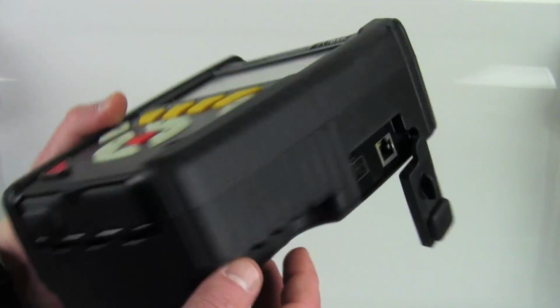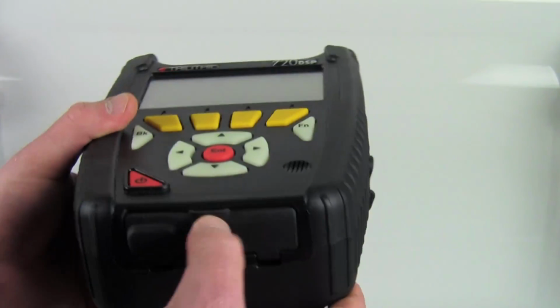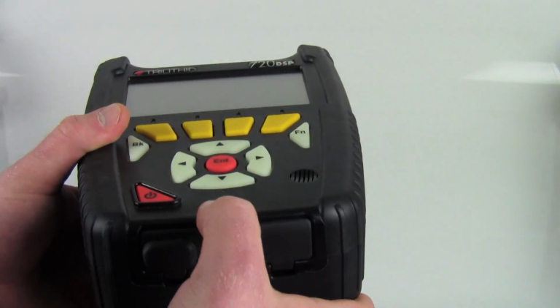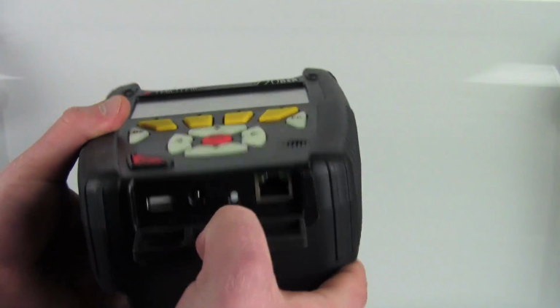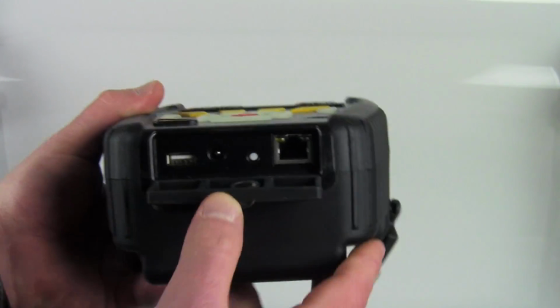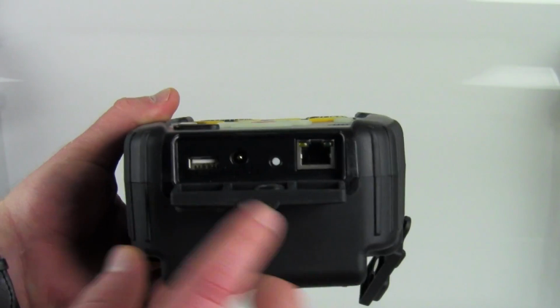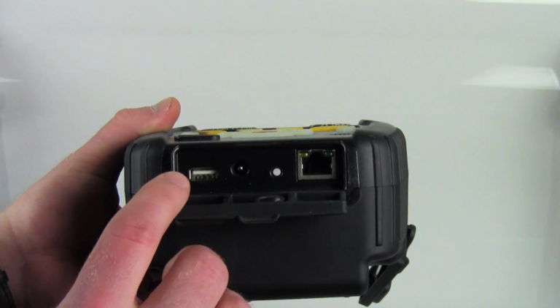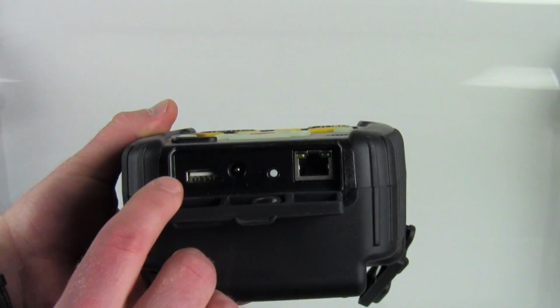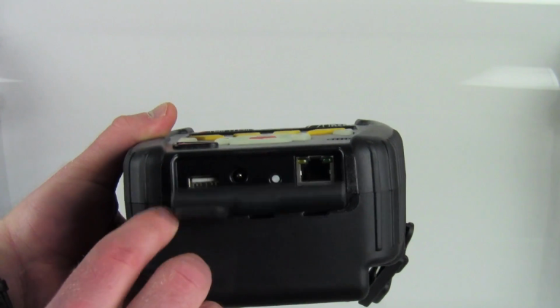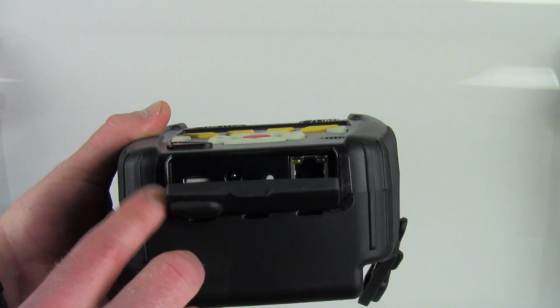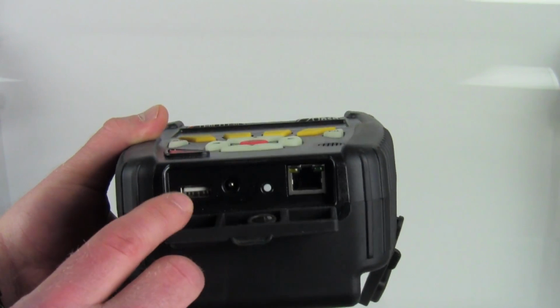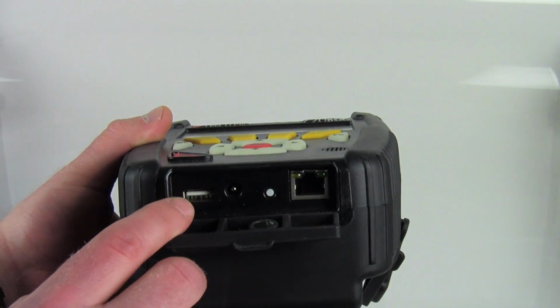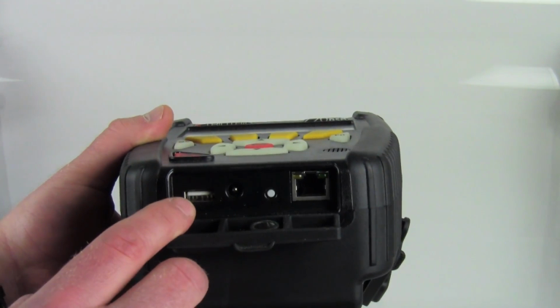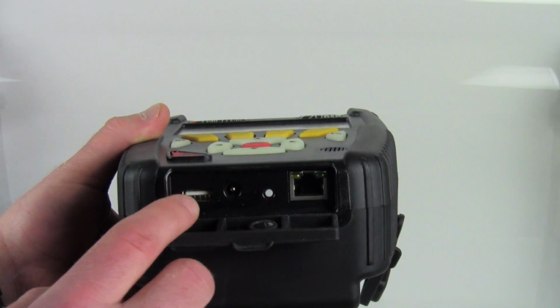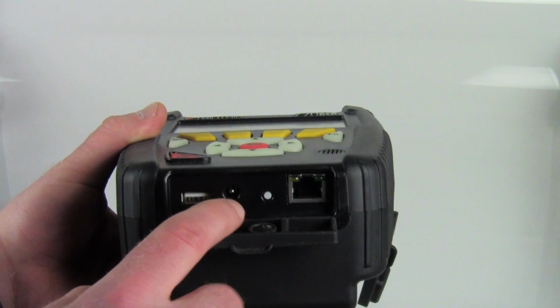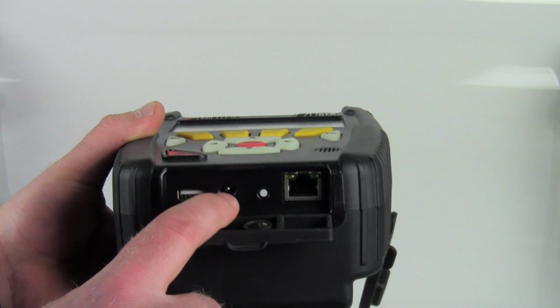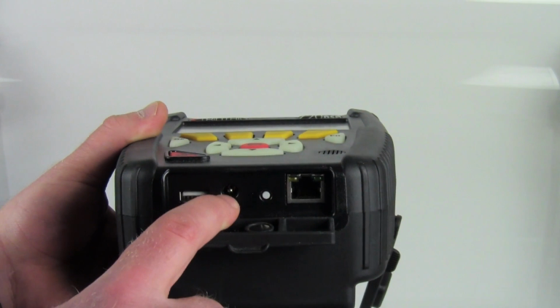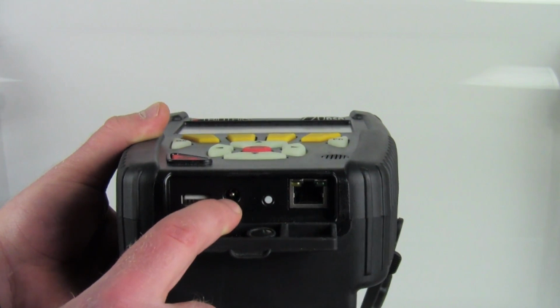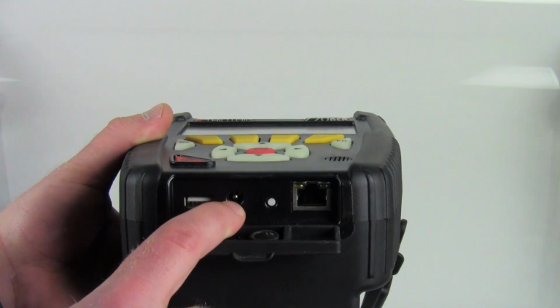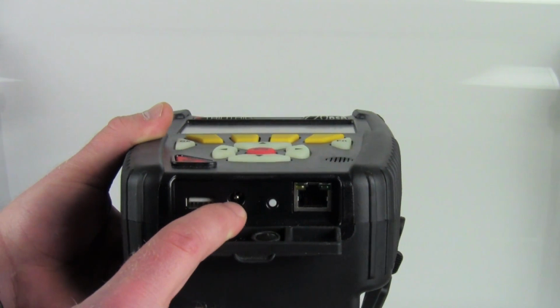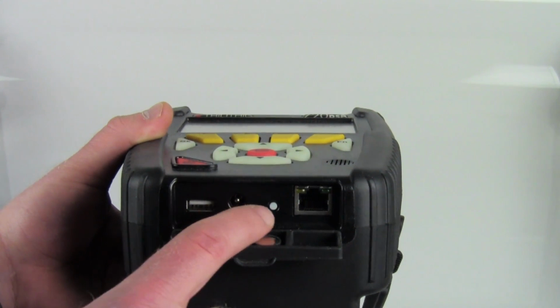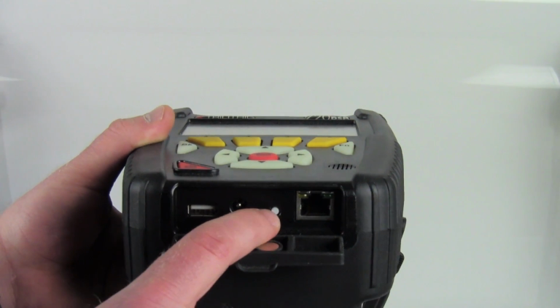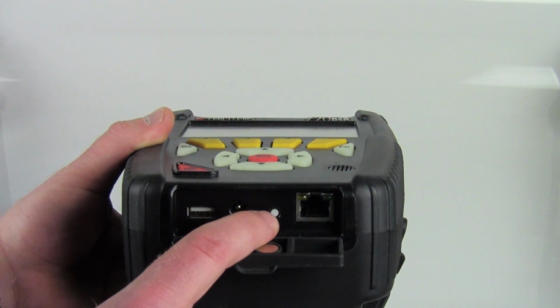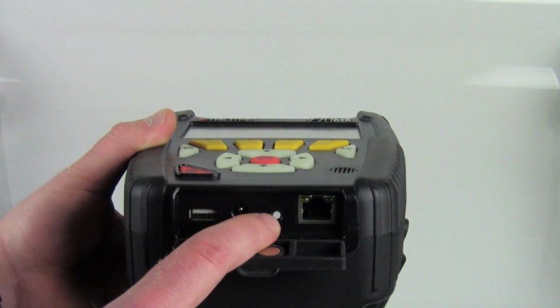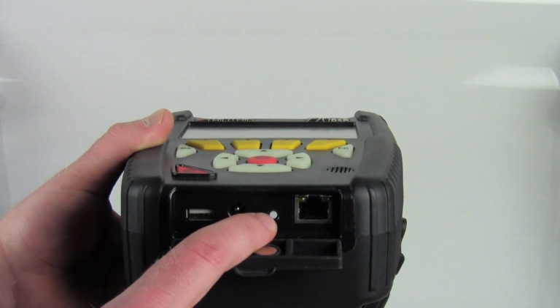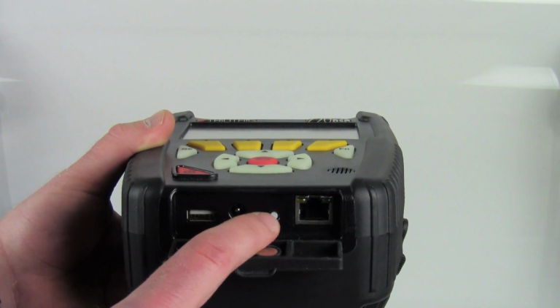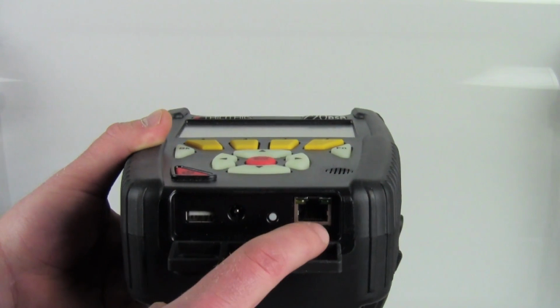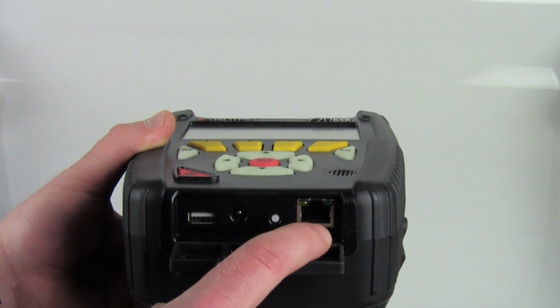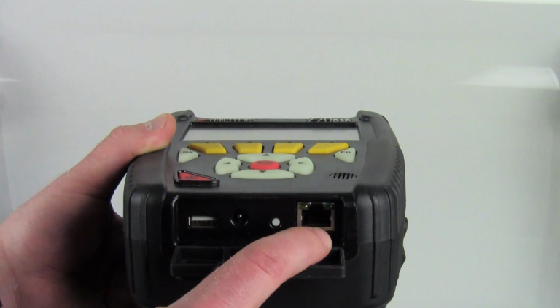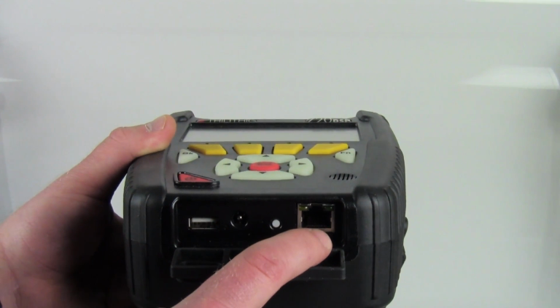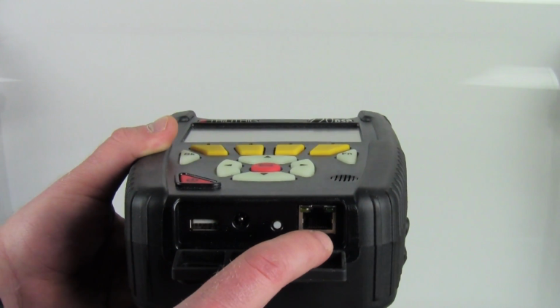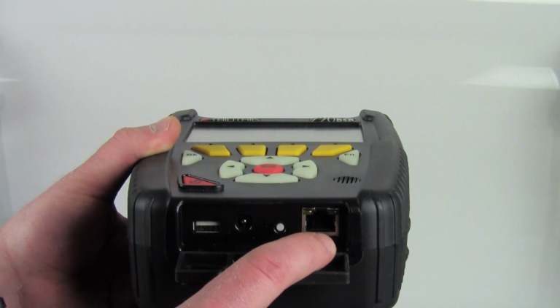At the bottom we've got a port for USB, a charging port, a reset button, and then an RJ45 connection.